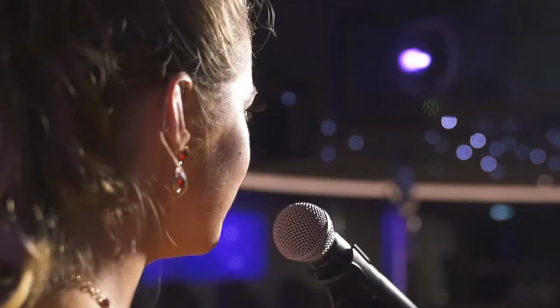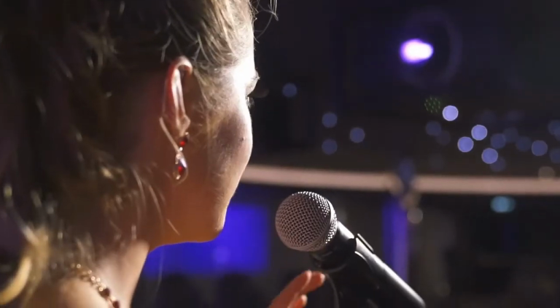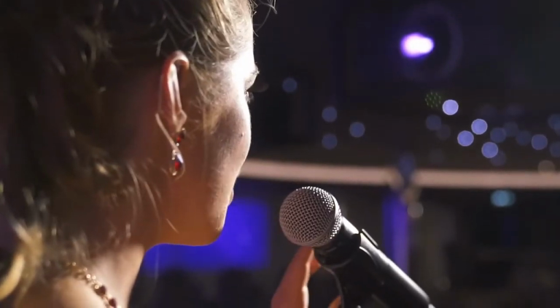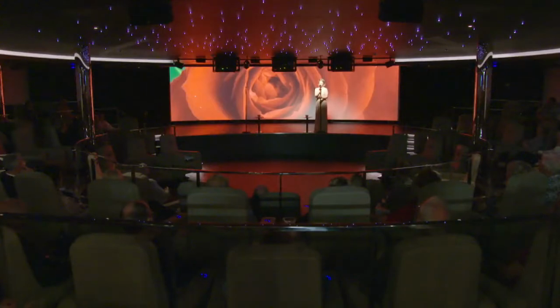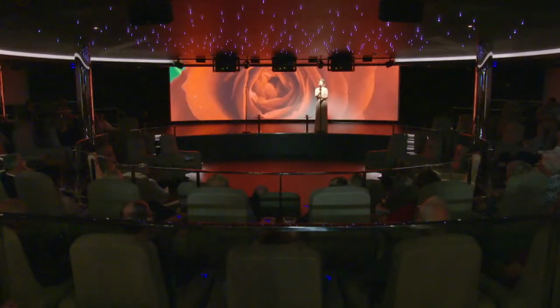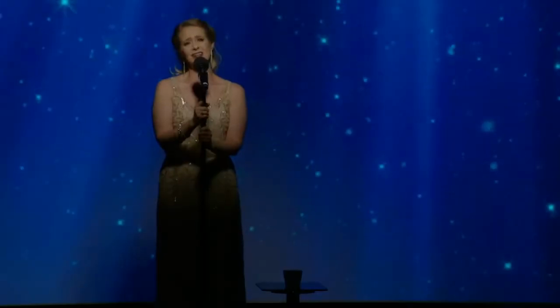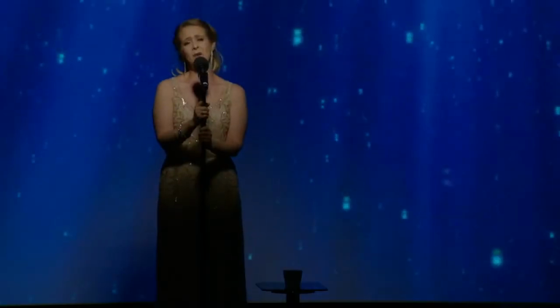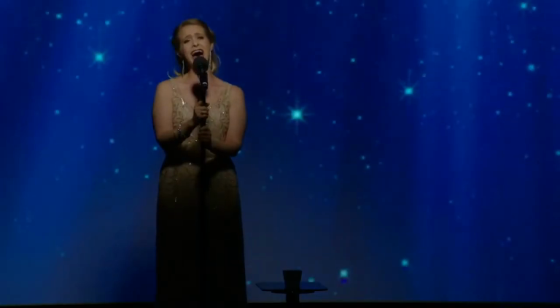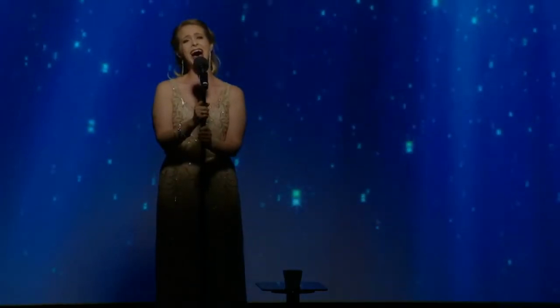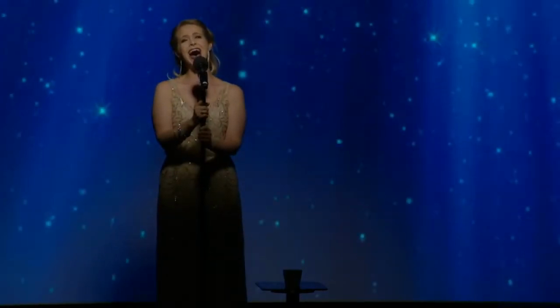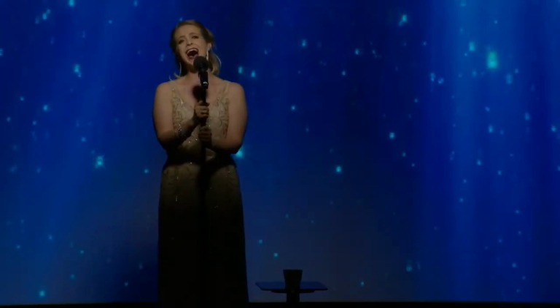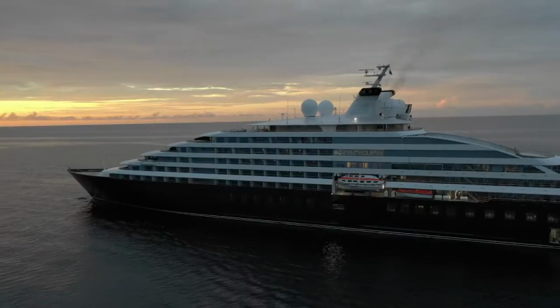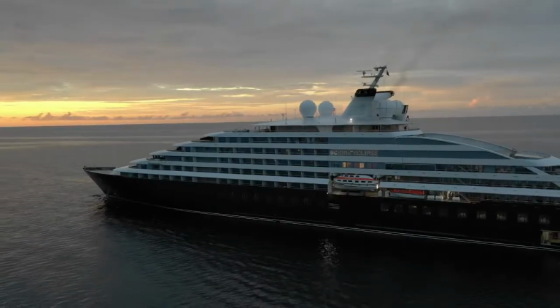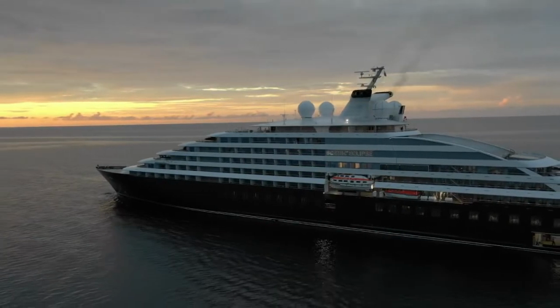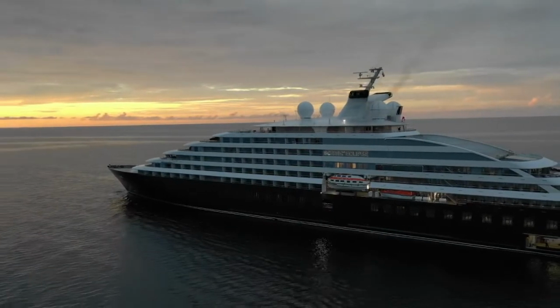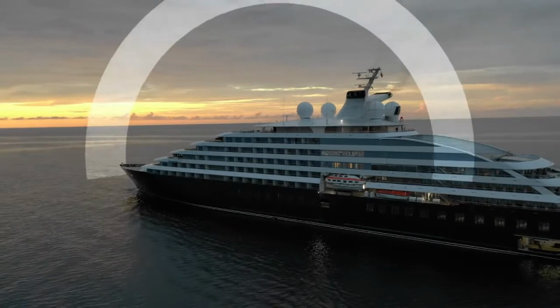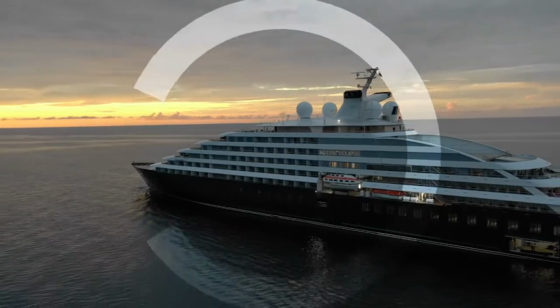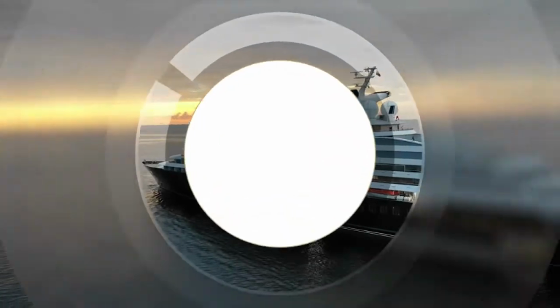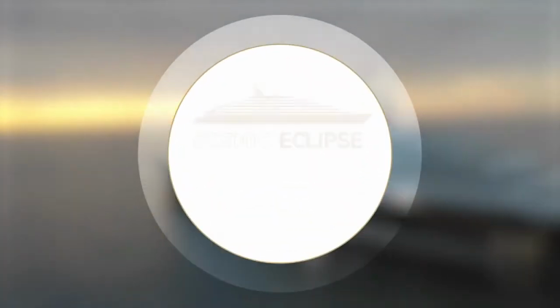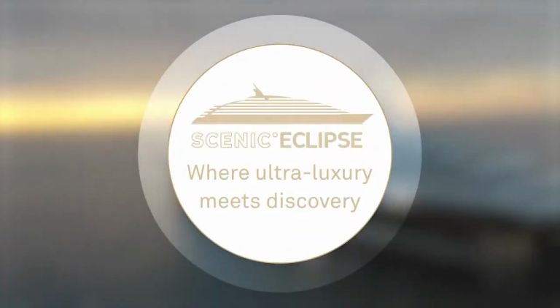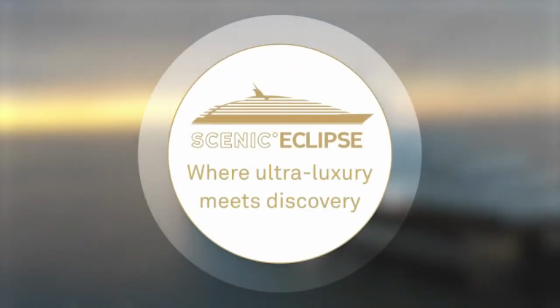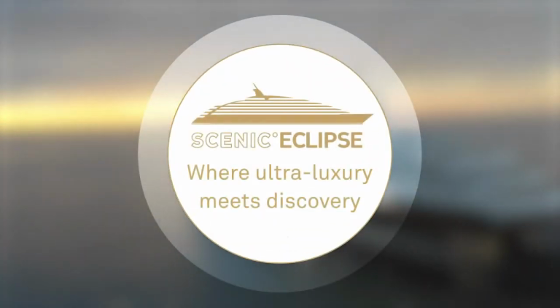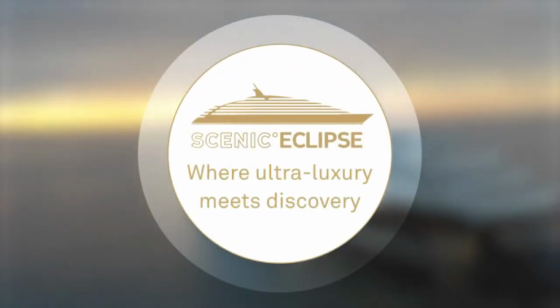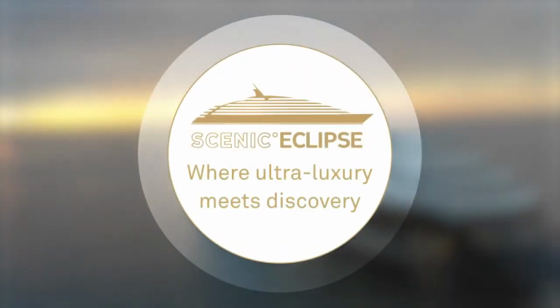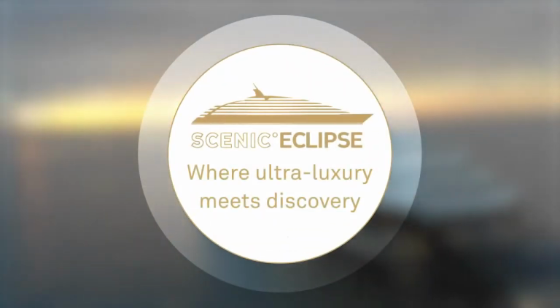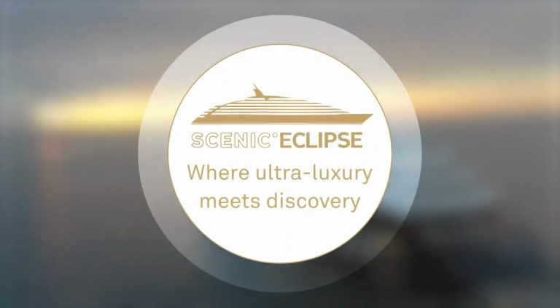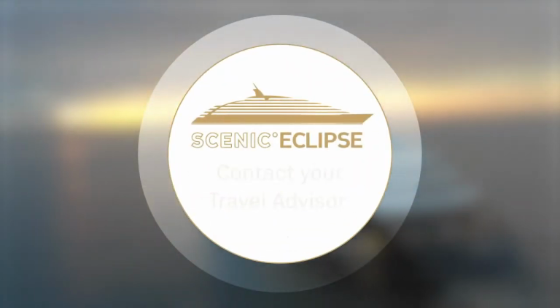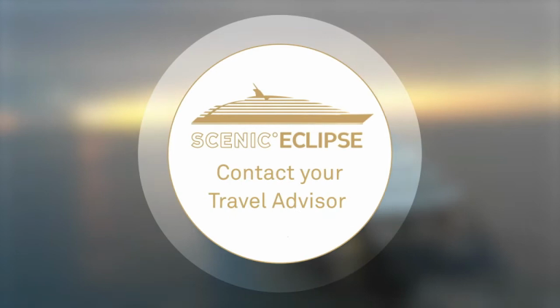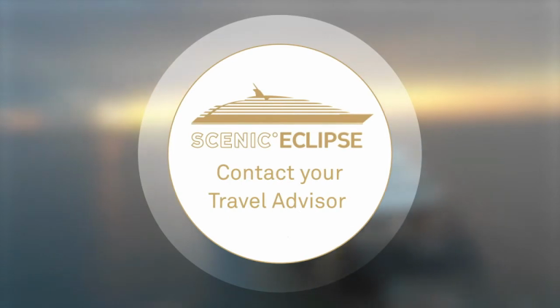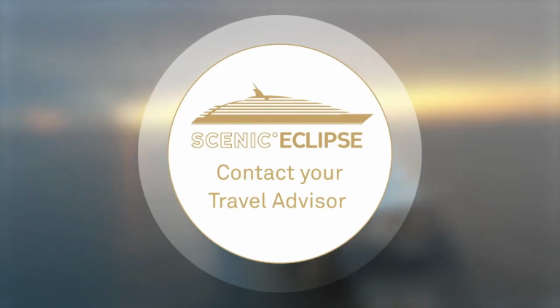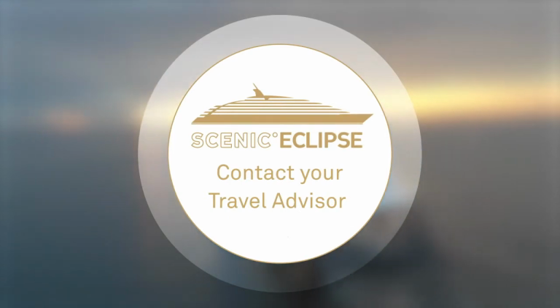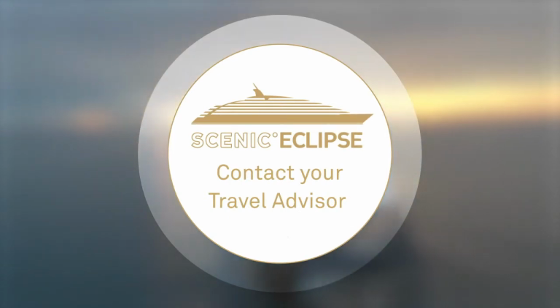But what you'll really love is the entertainment. Scenic Eclipse — where ultra-luxury meets discovery. Contact your Scenic Travel Advisor today.